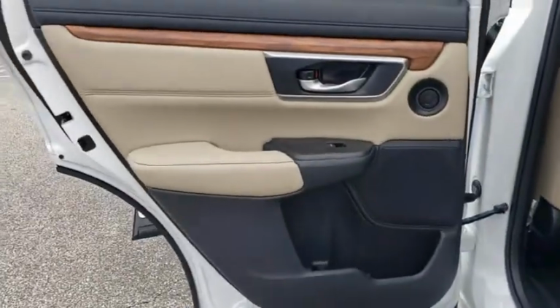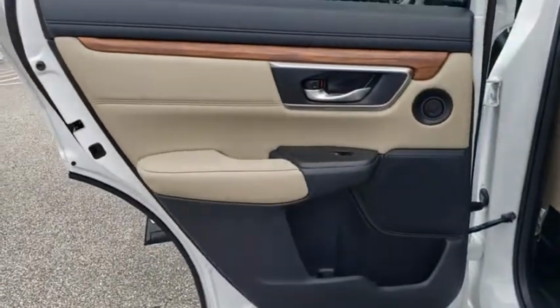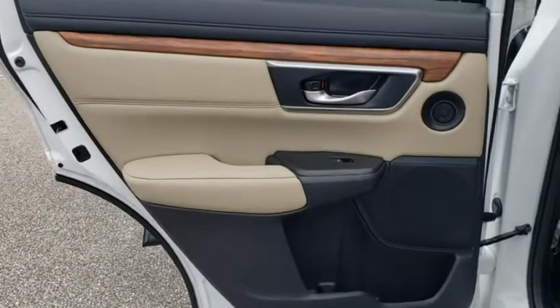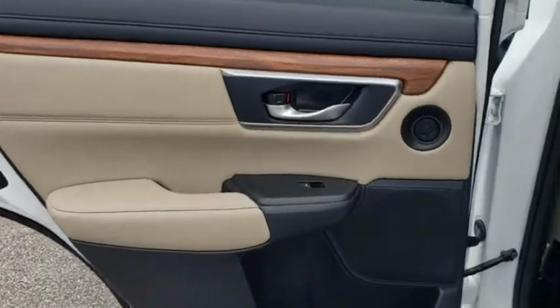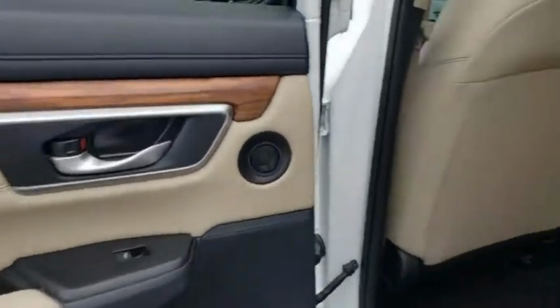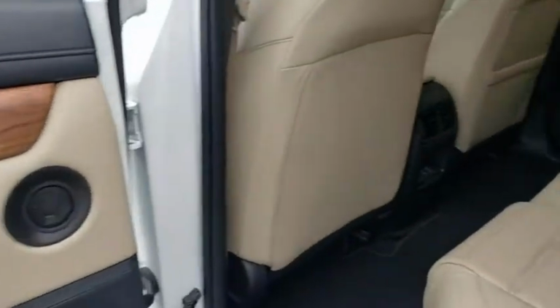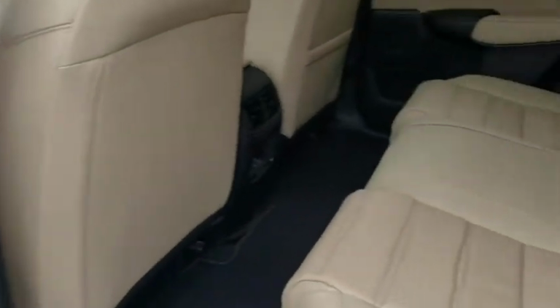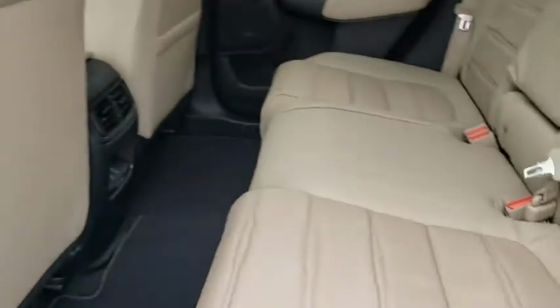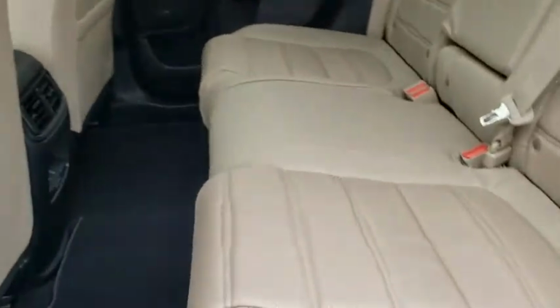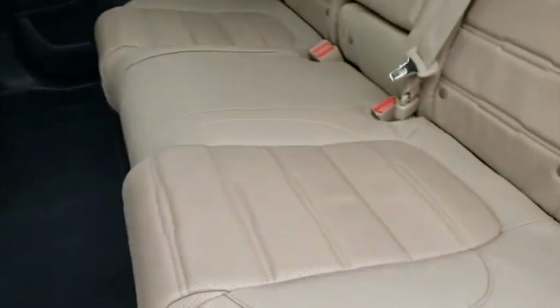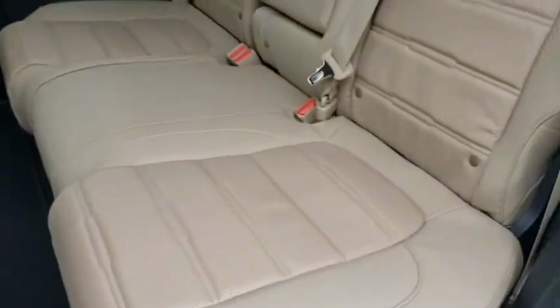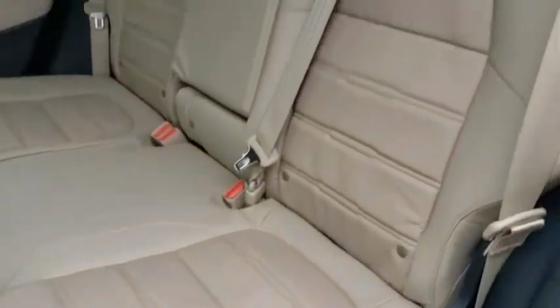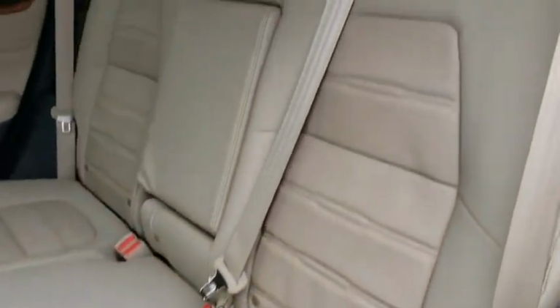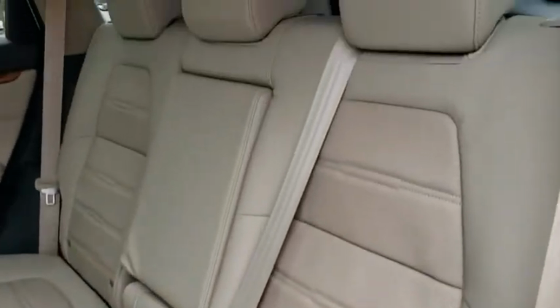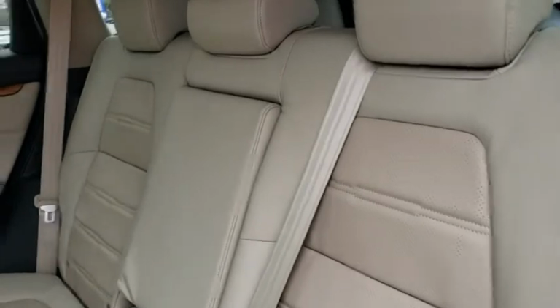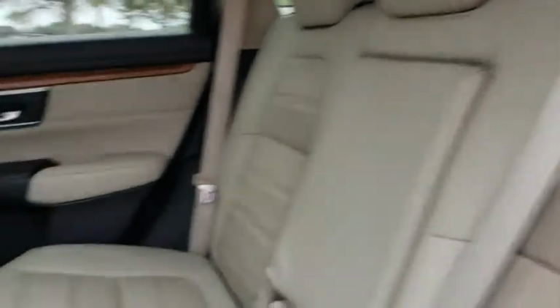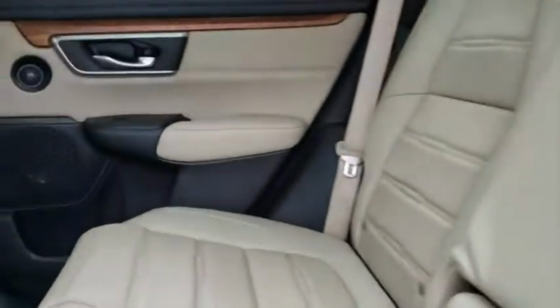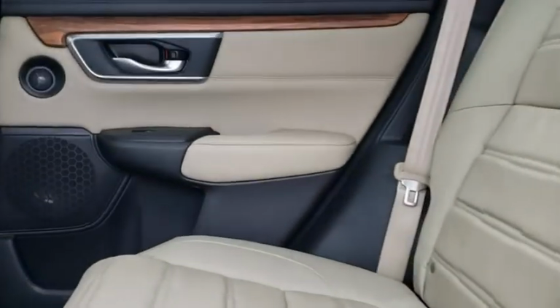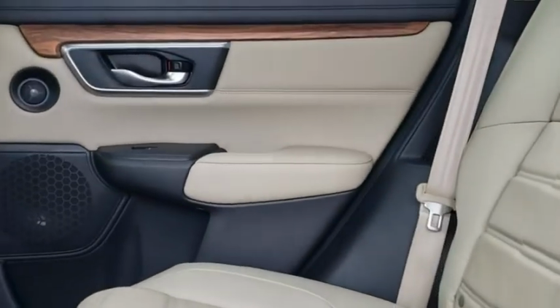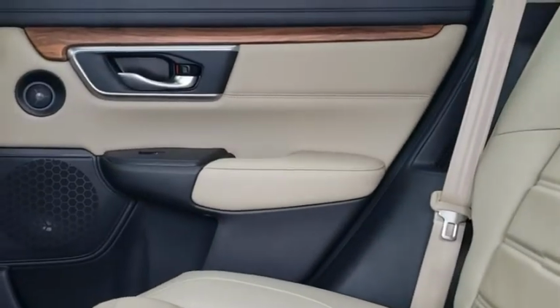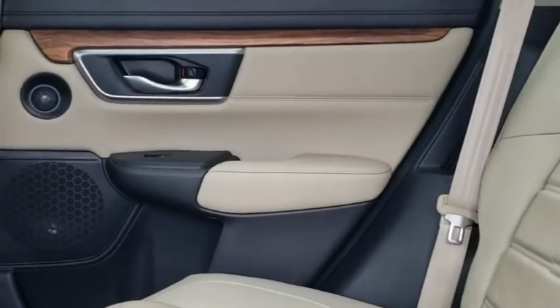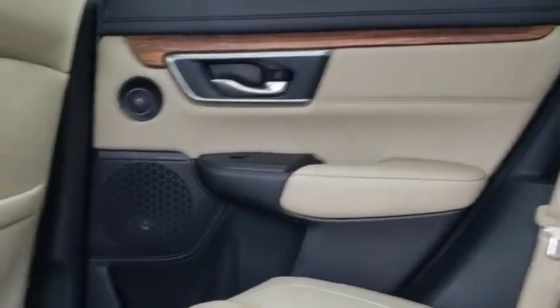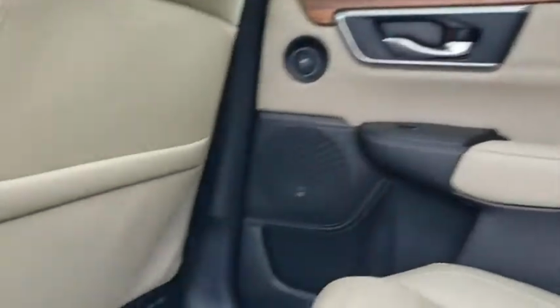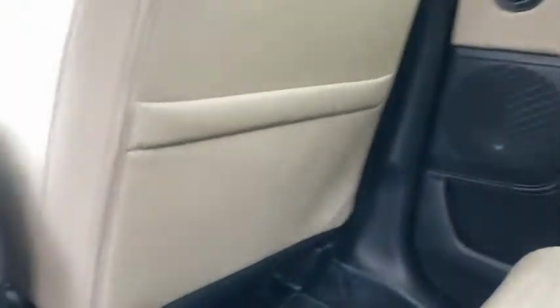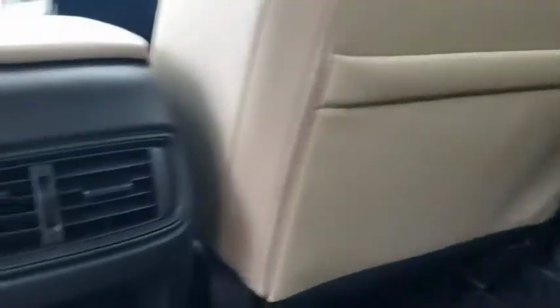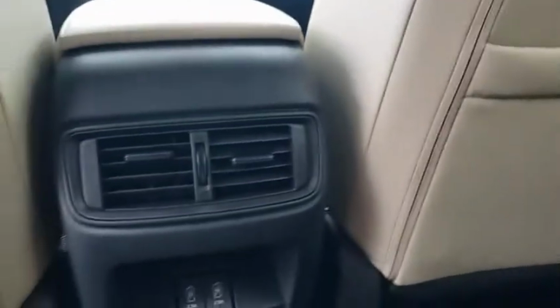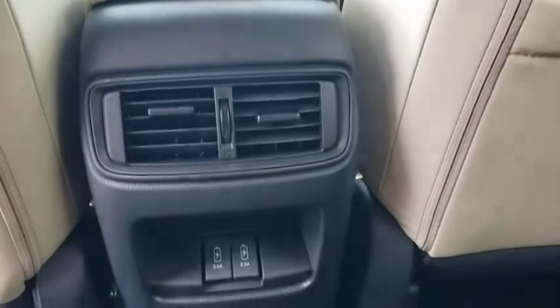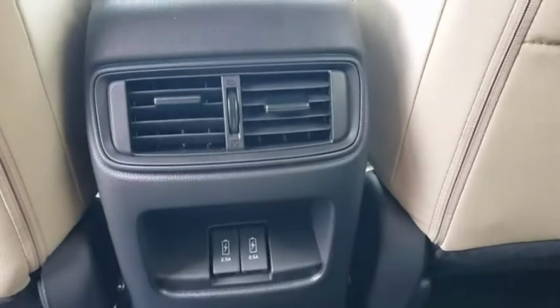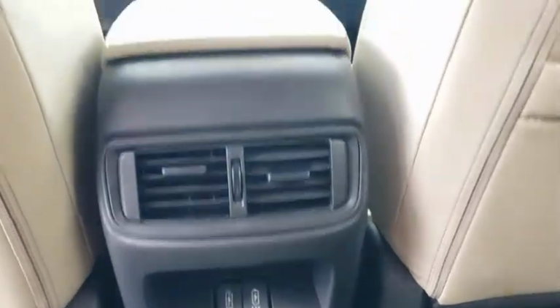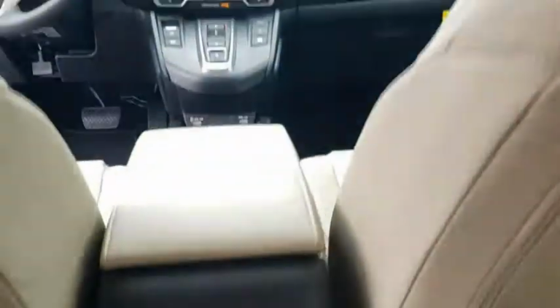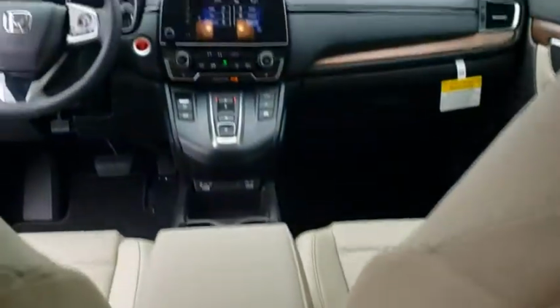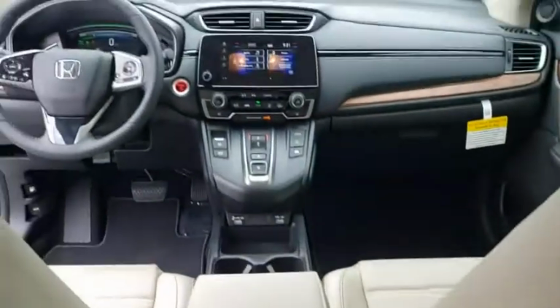Remote engine start, lane departure warning, anti-lock braking system, leather-wrapped steering wheel, Bluetooth, power steering, adjustable steering wheel, auto-dimming rear-view mirror, cruise control, four-wheel disc brakes, aluminum wheels.